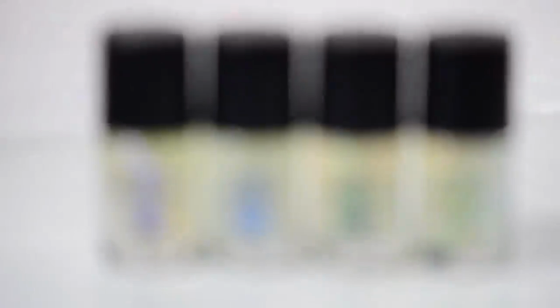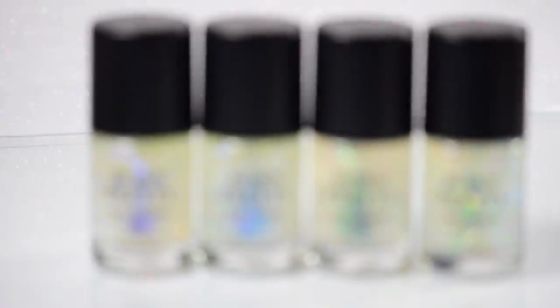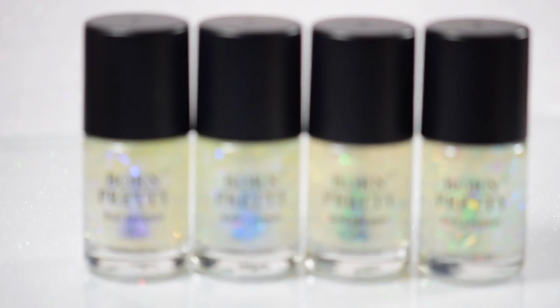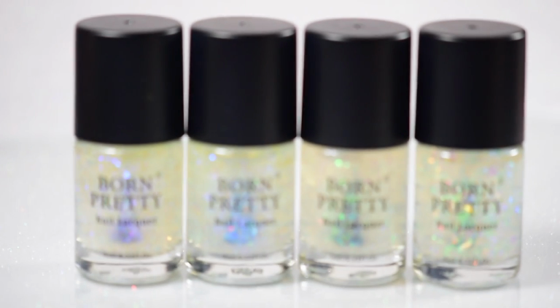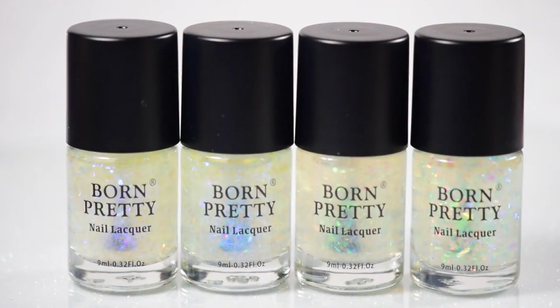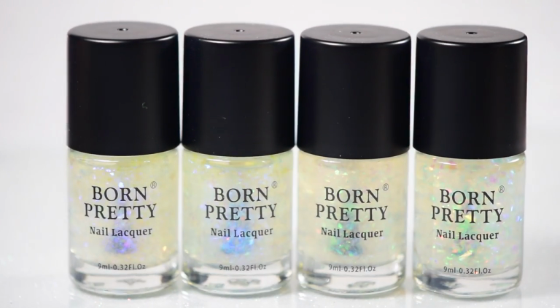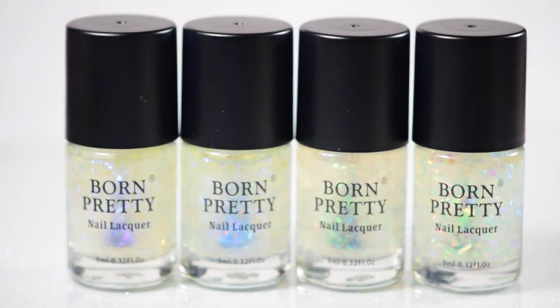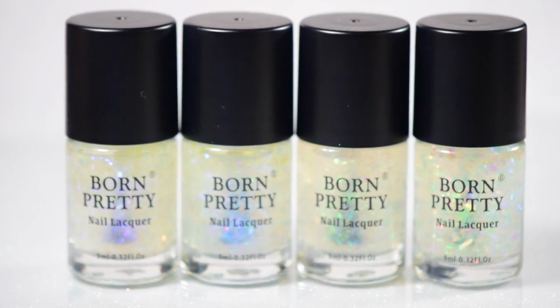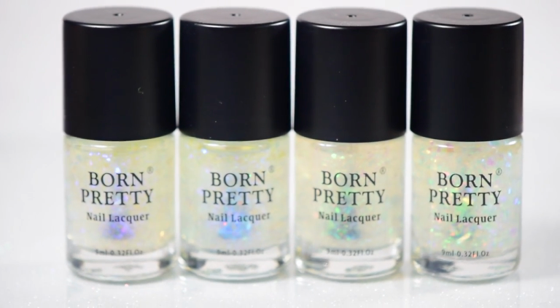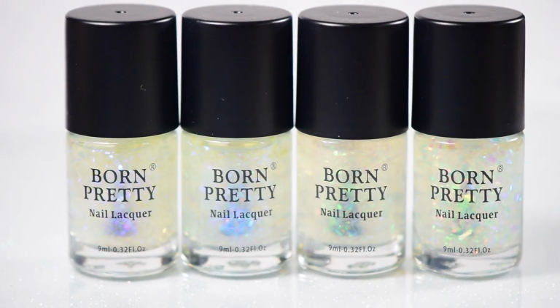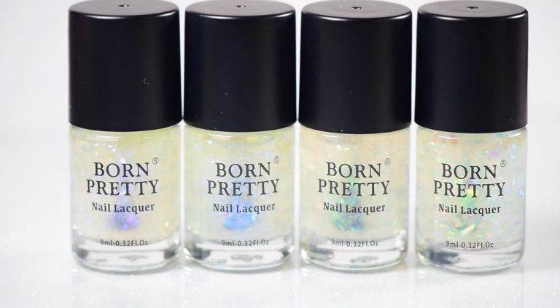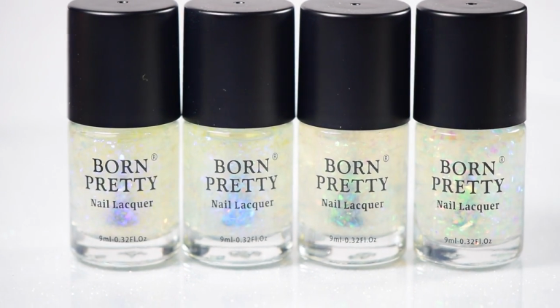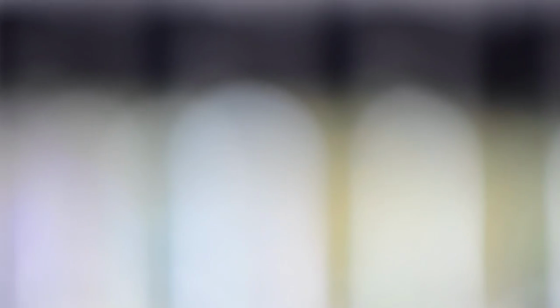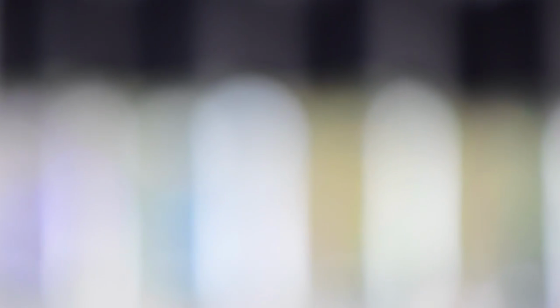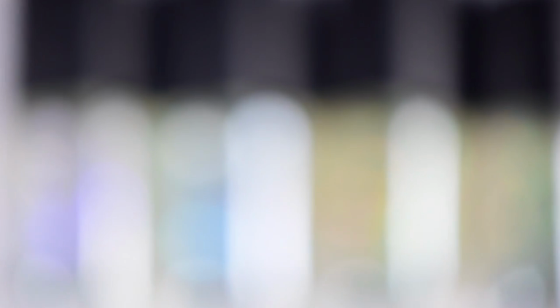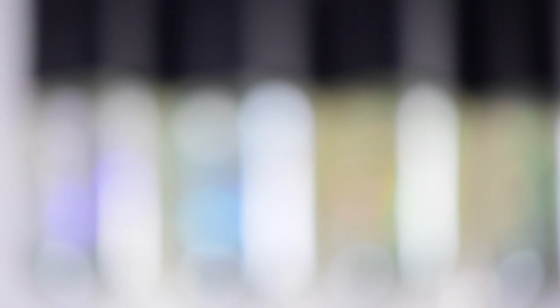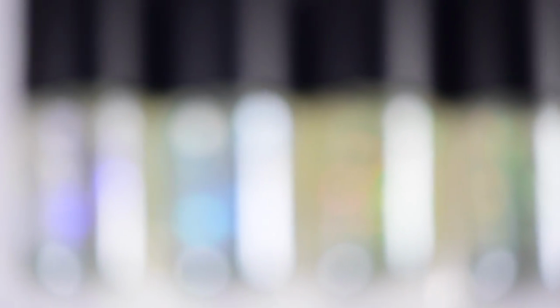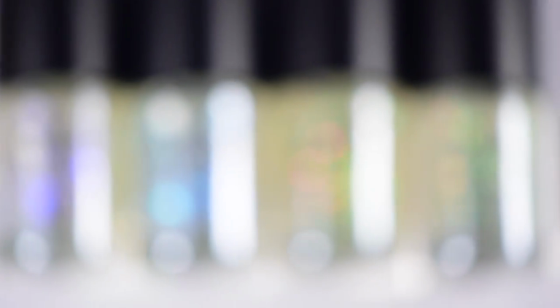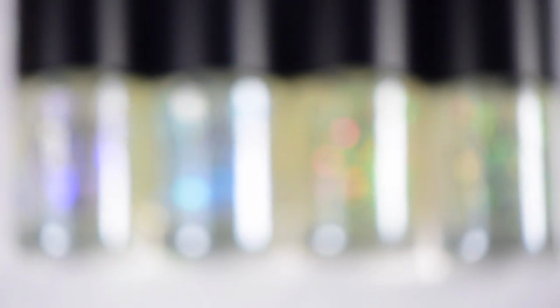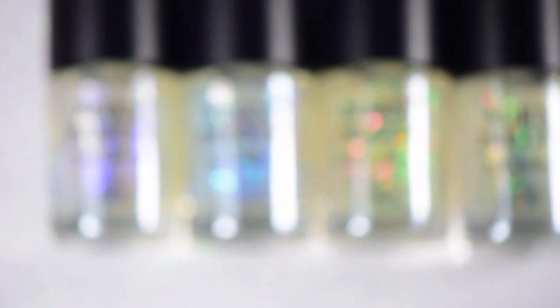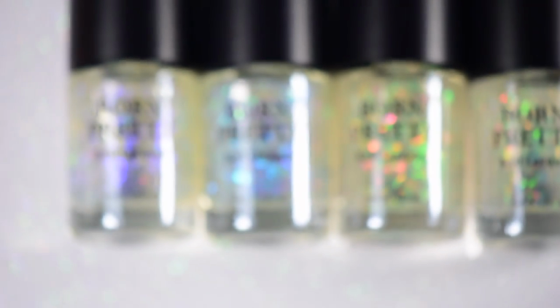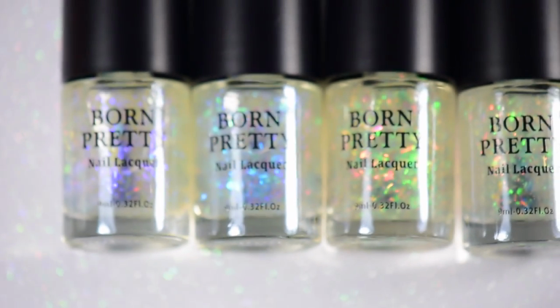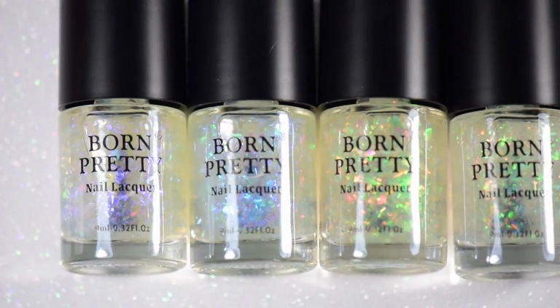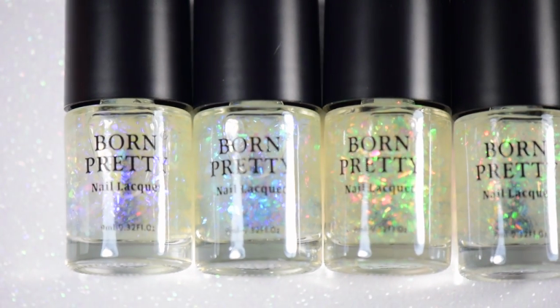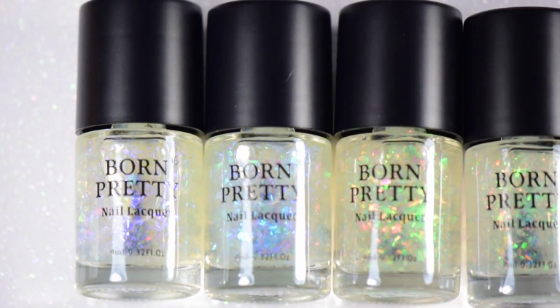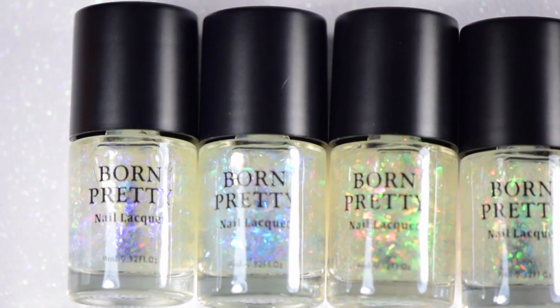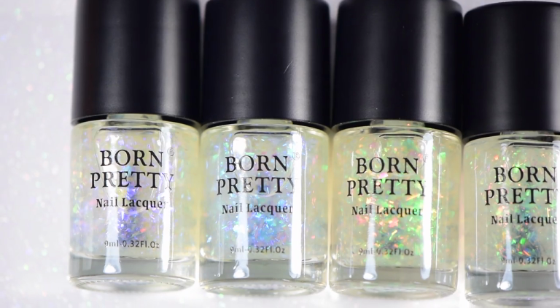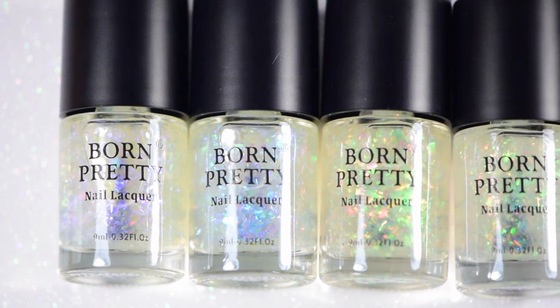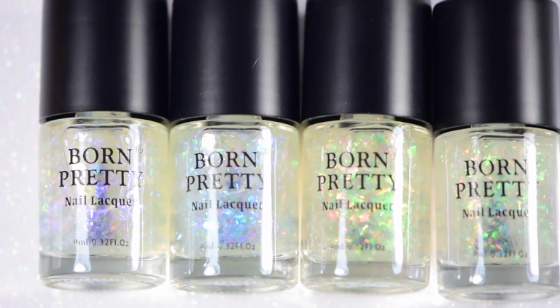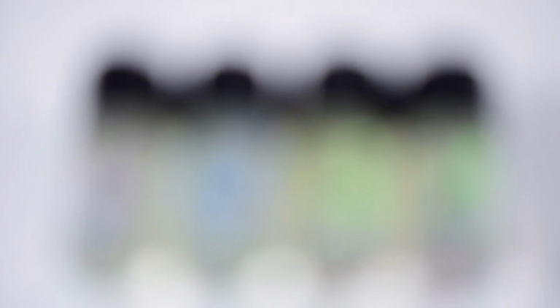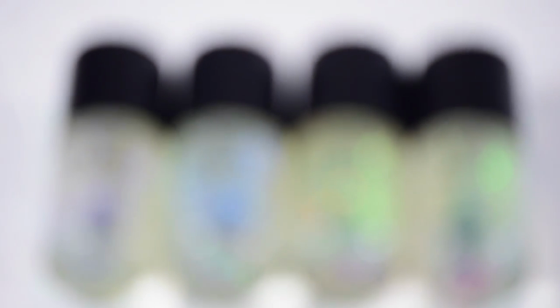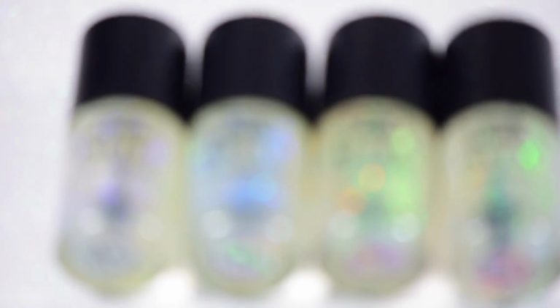Hi guys, it's Crystal, and today I have the Chameleon Brocade series from Born Pretty. This is a four-polish set of flakies in a clear polish suspension.